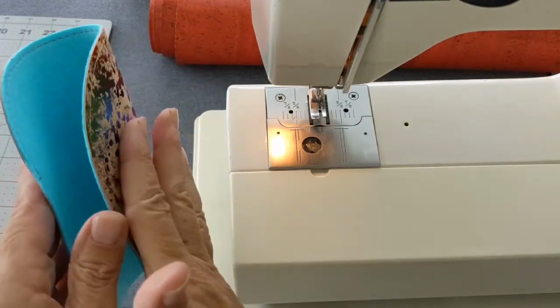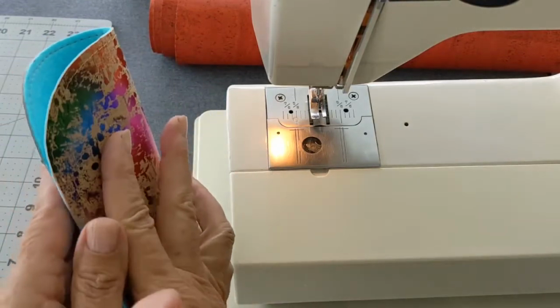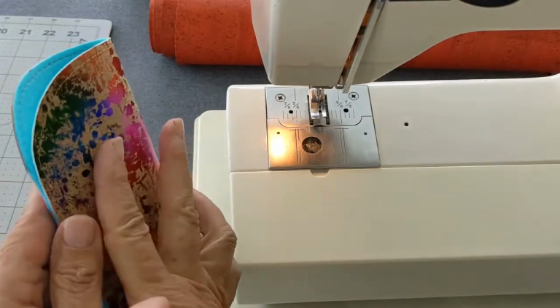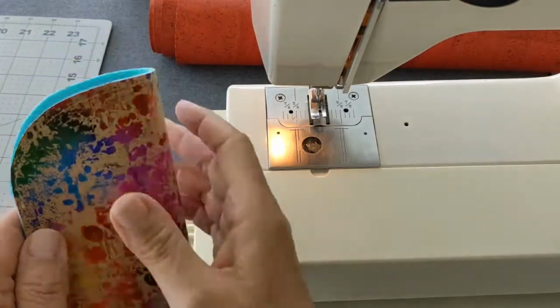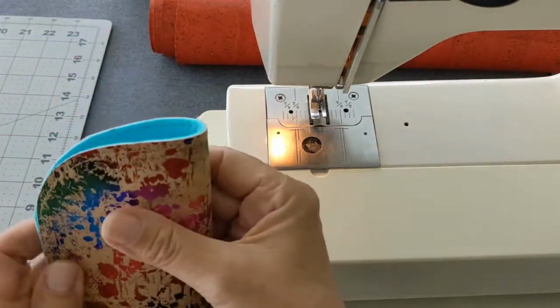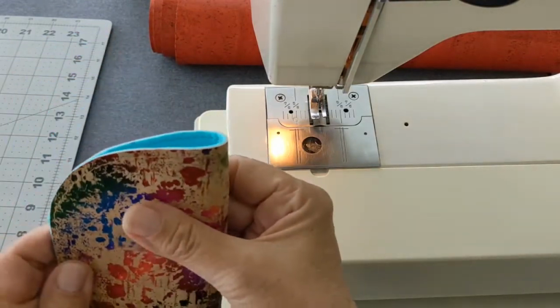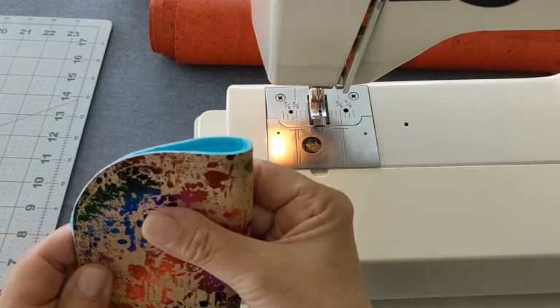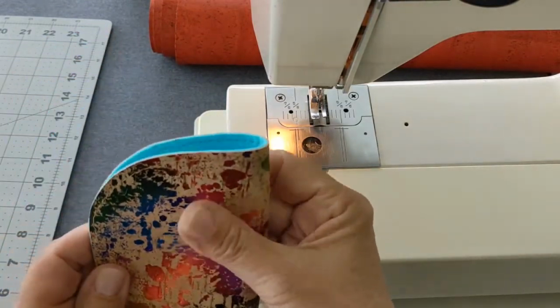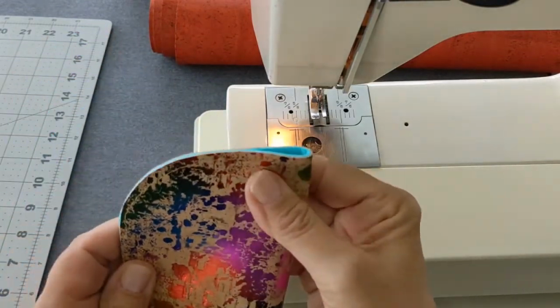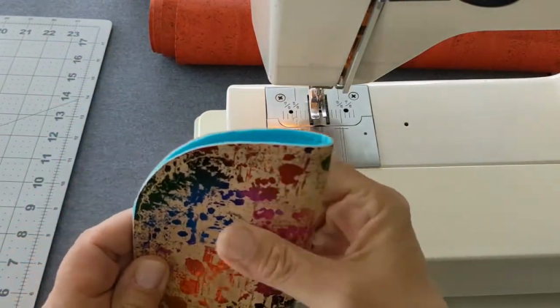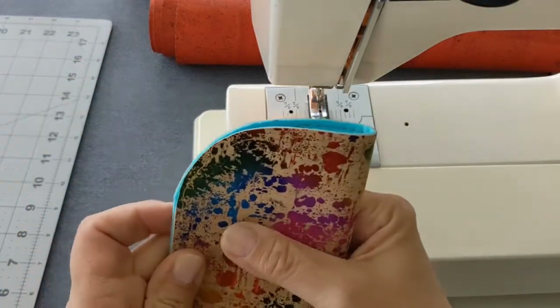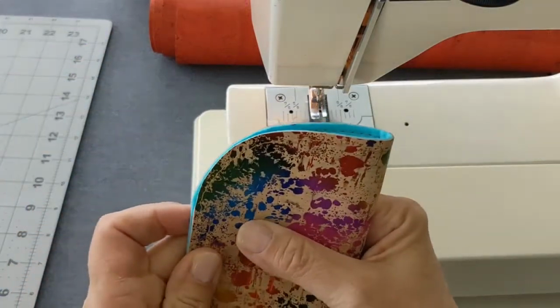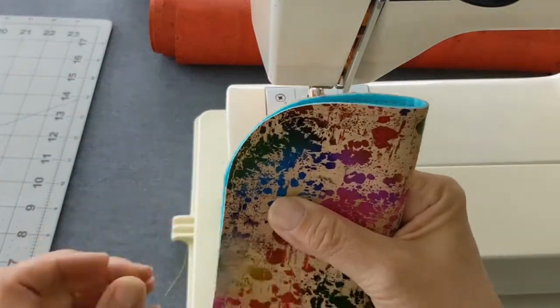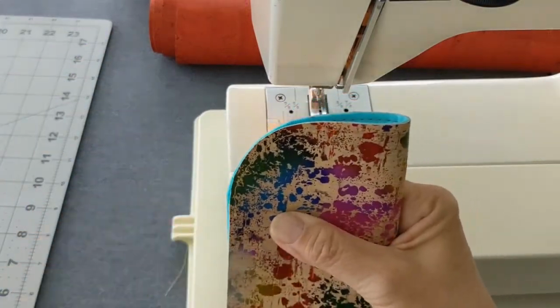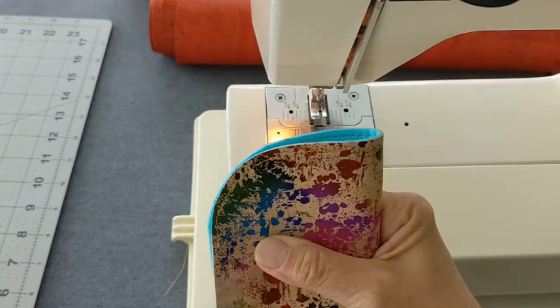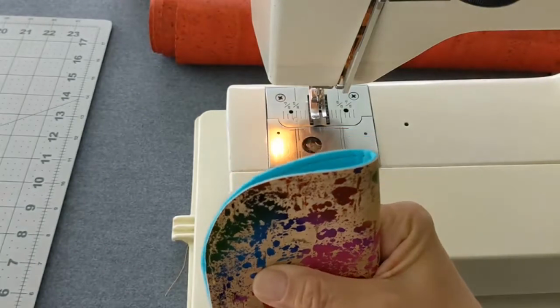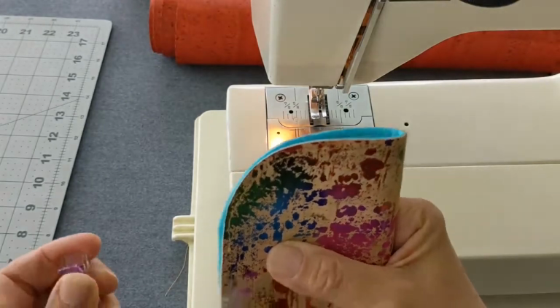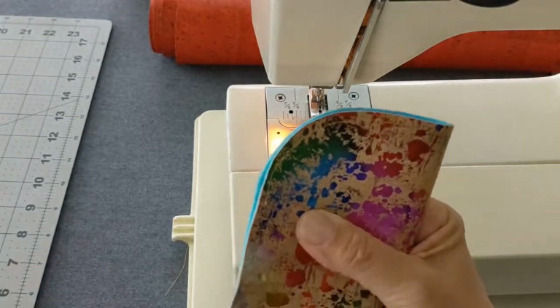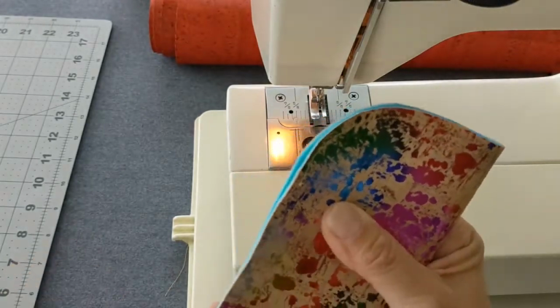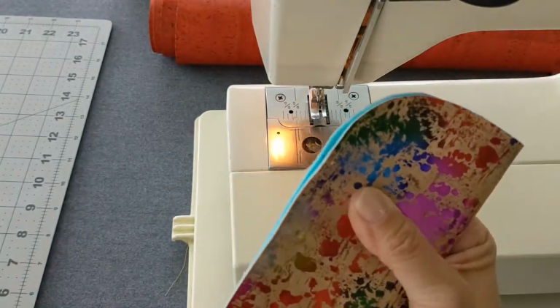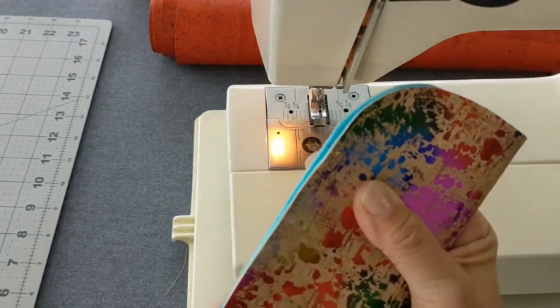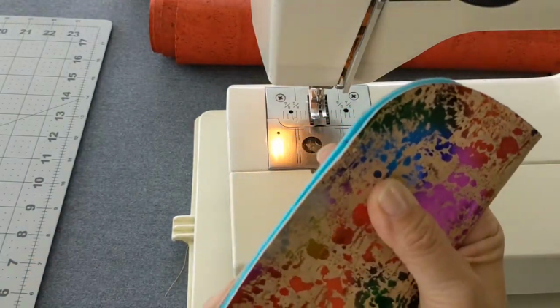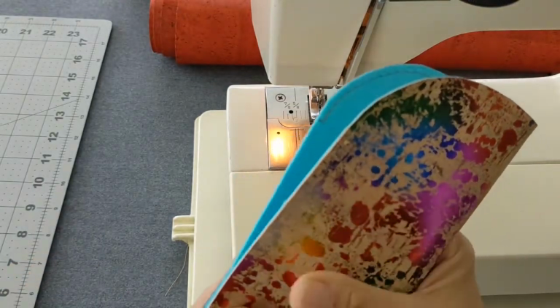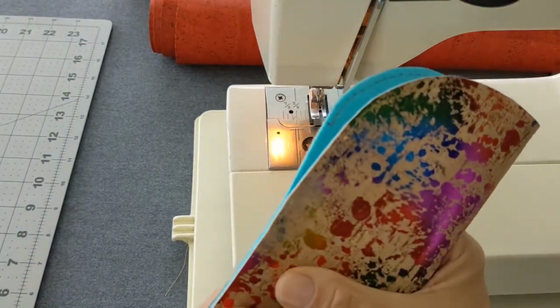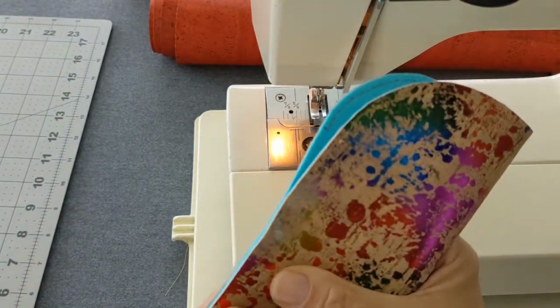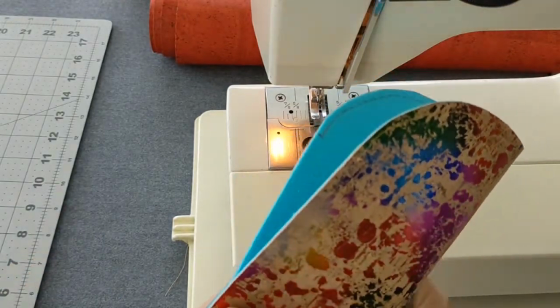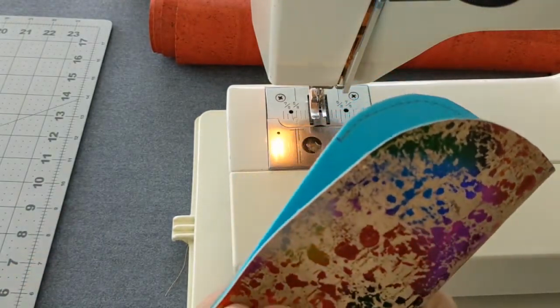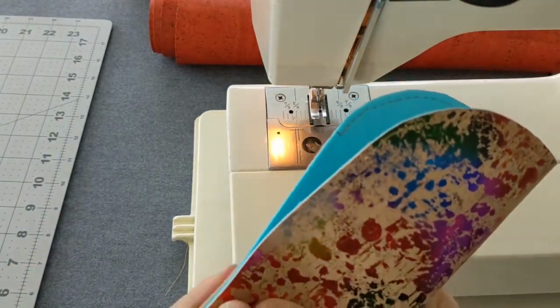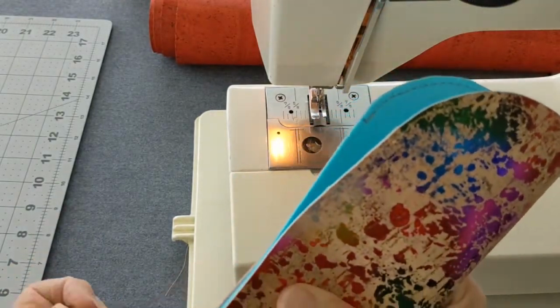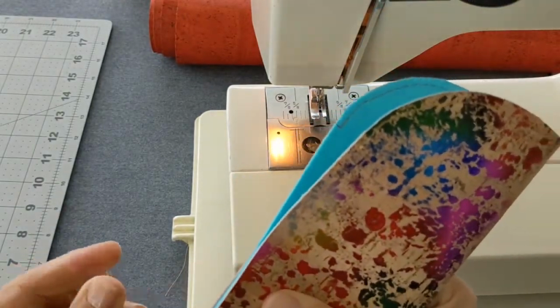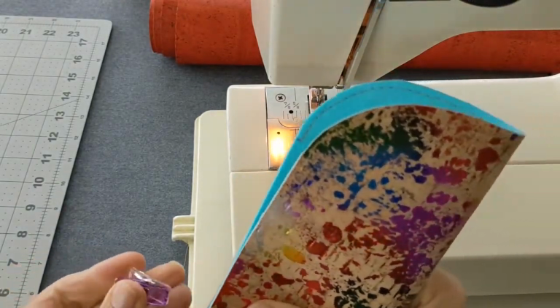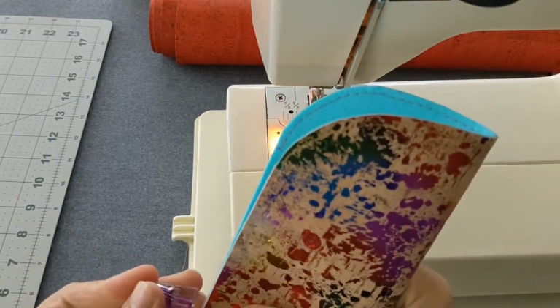Next, fold the layers in half, lining up the curved edges and along the sides and the bottom. Secure the layers in place using your sewing clips.